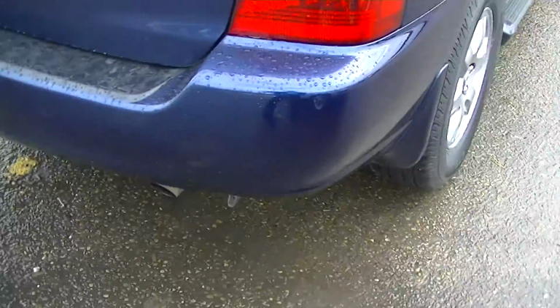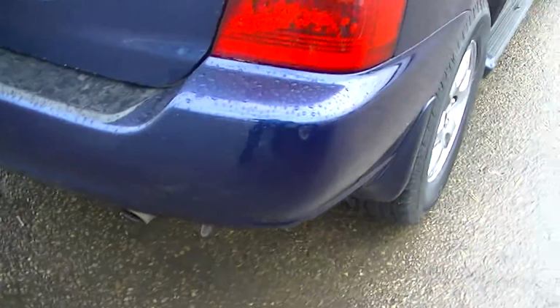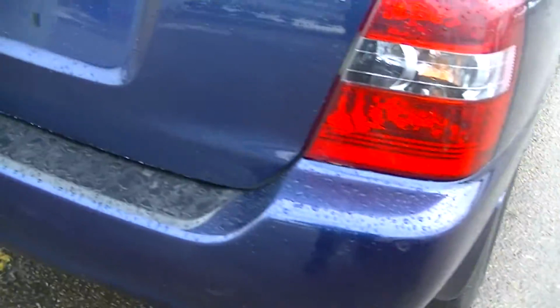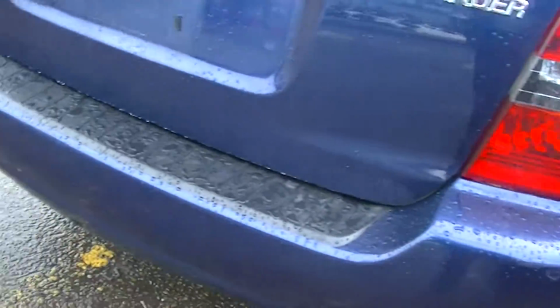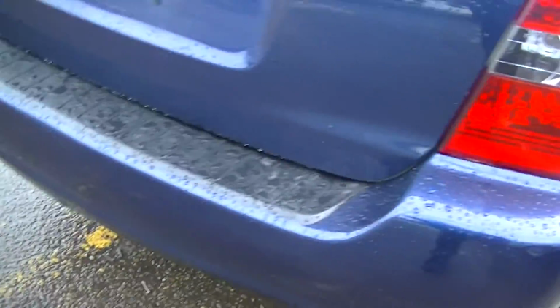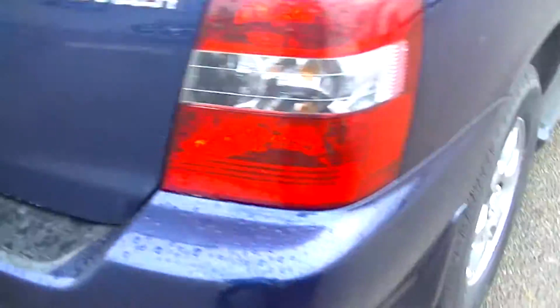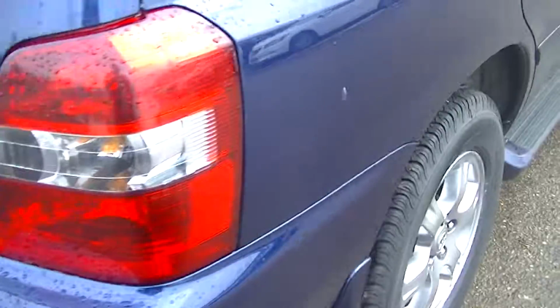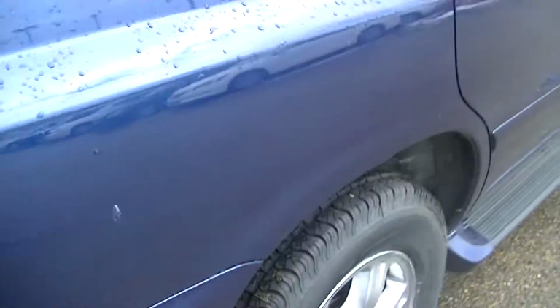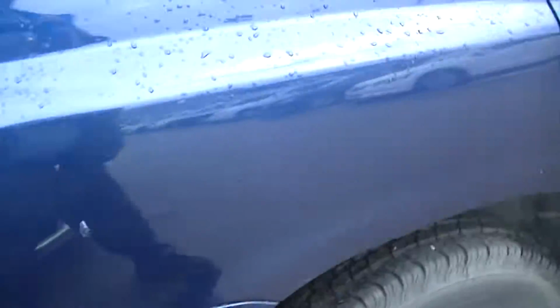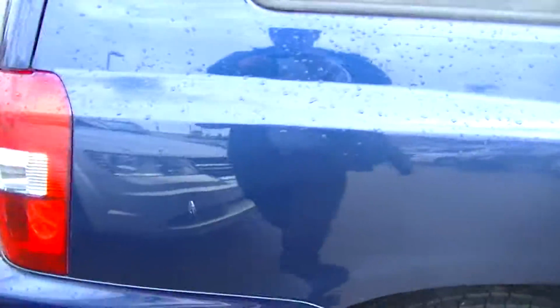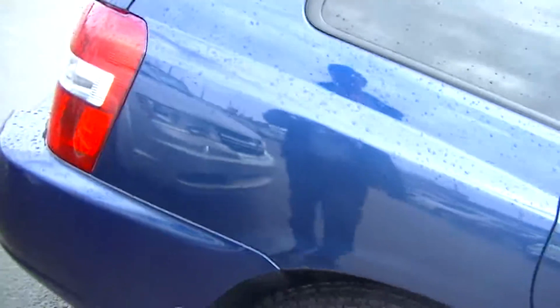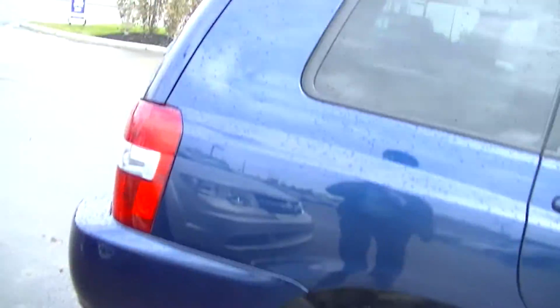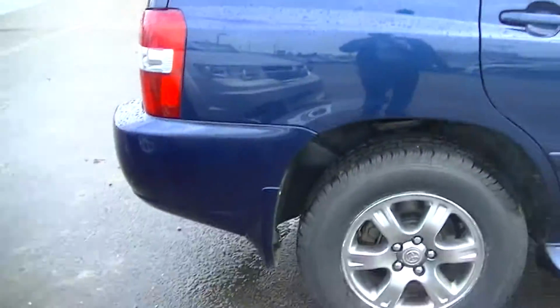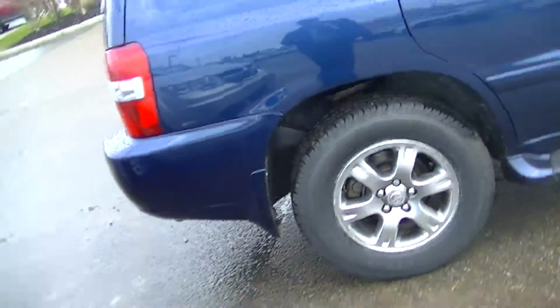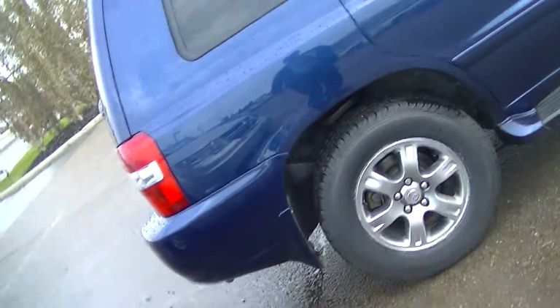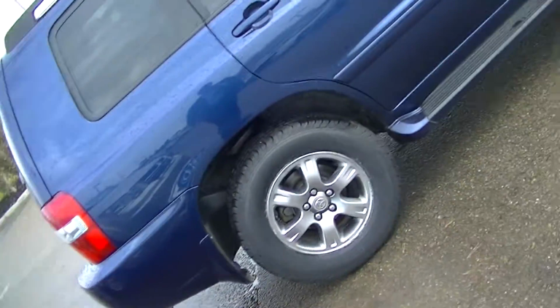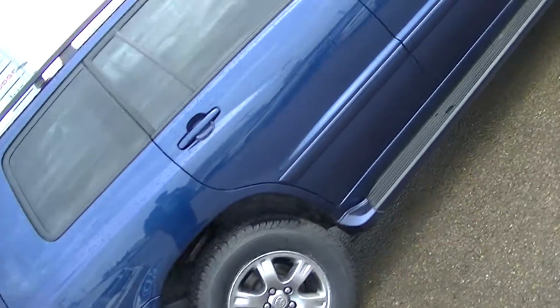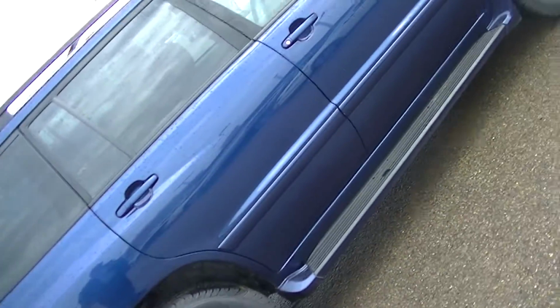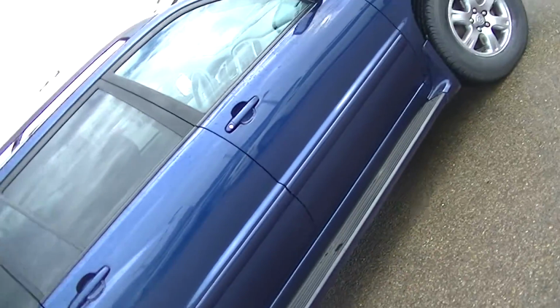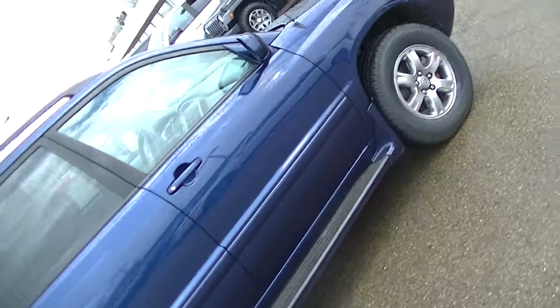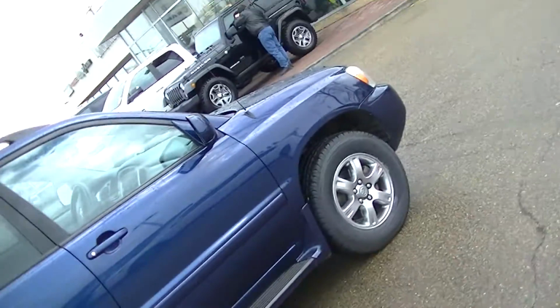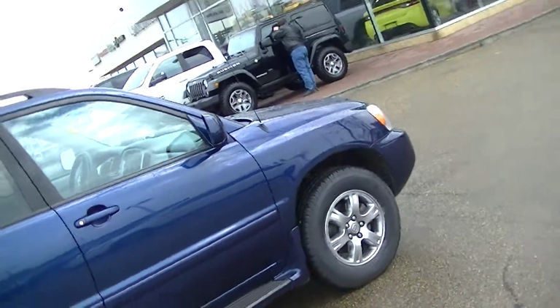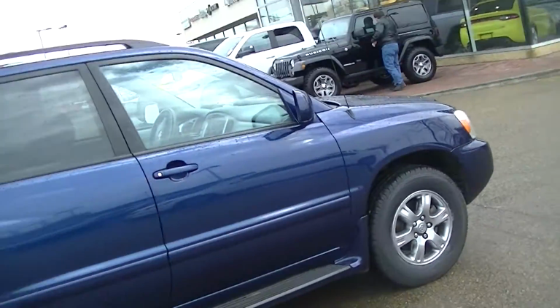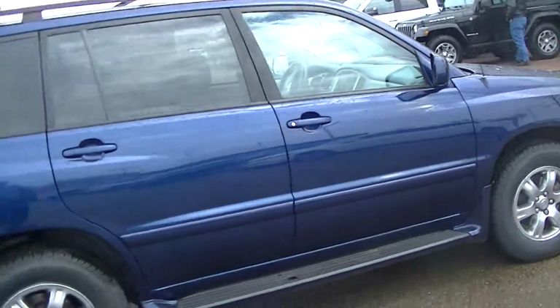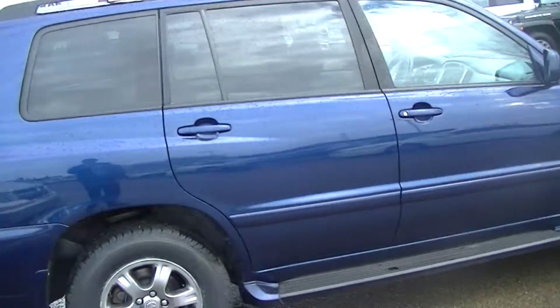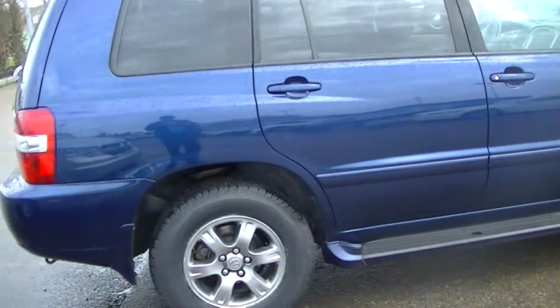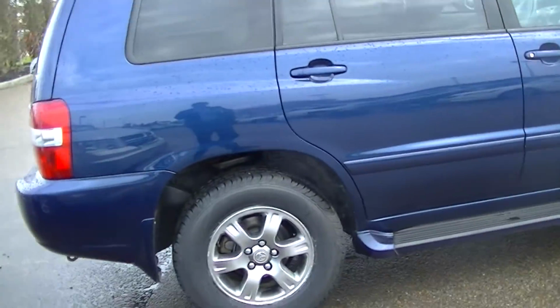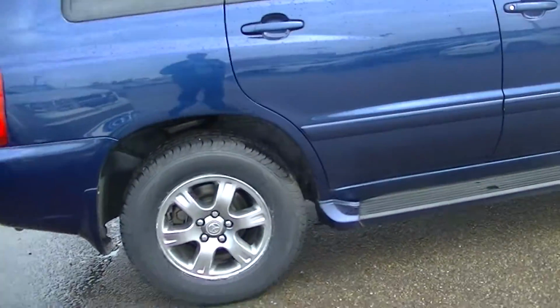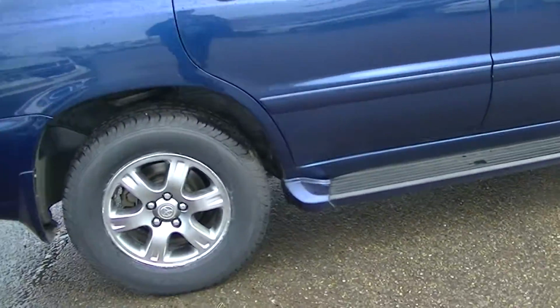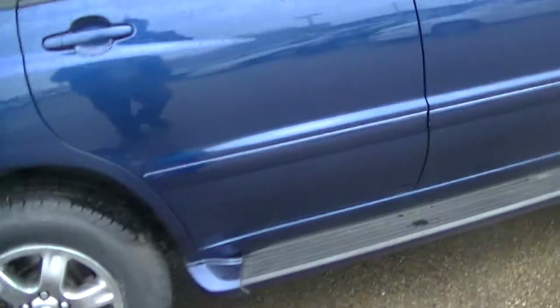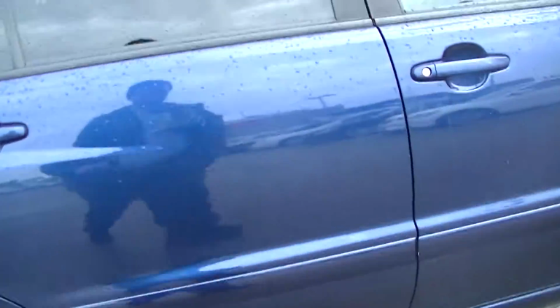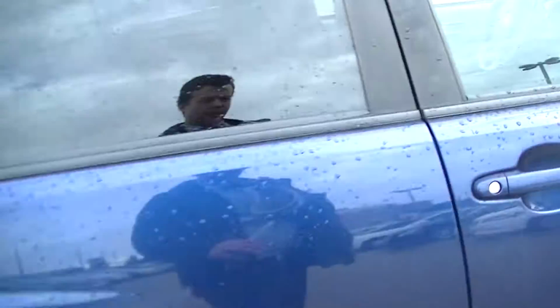All the bumpers are clean — looks brand new. And the body on this side has no dents or dings or anything. I'll show you inside.